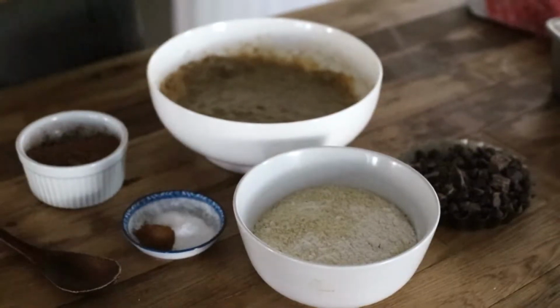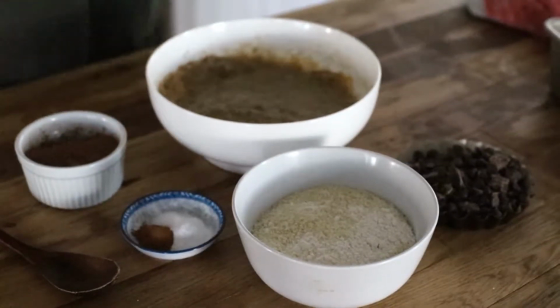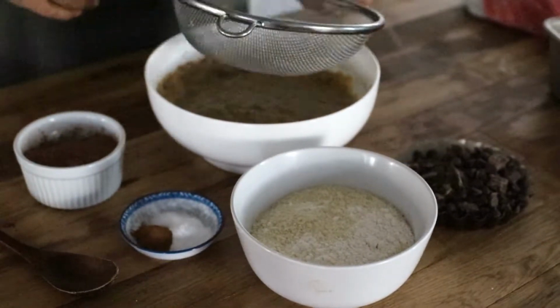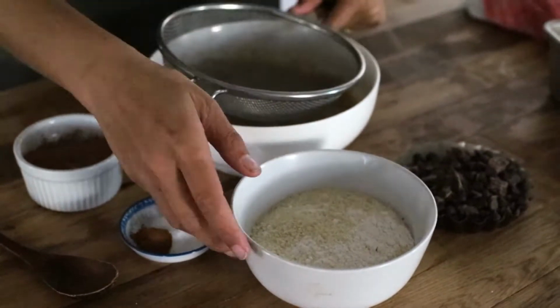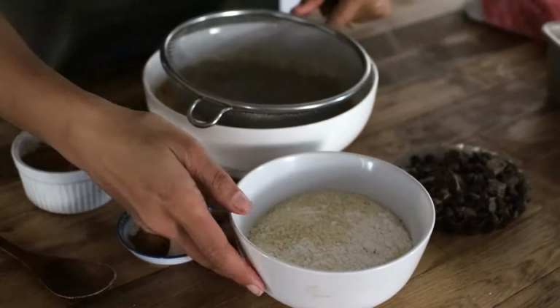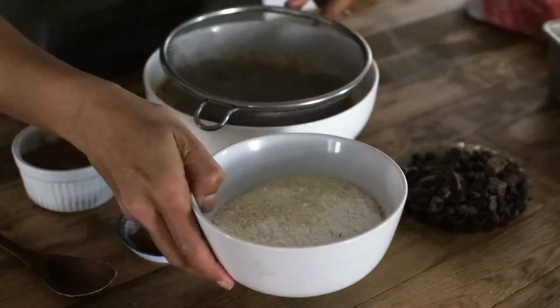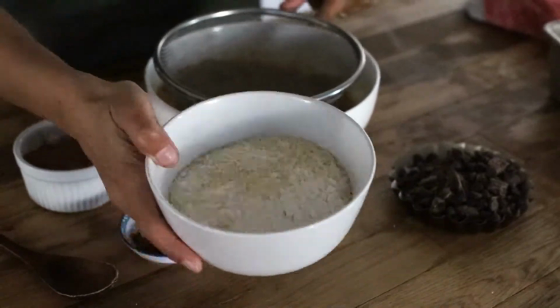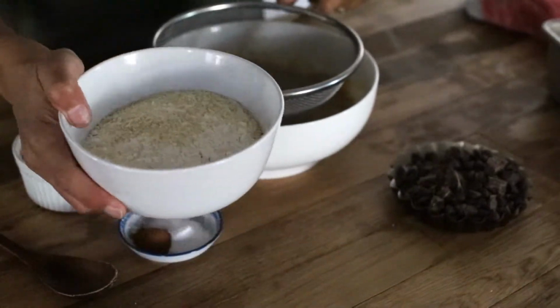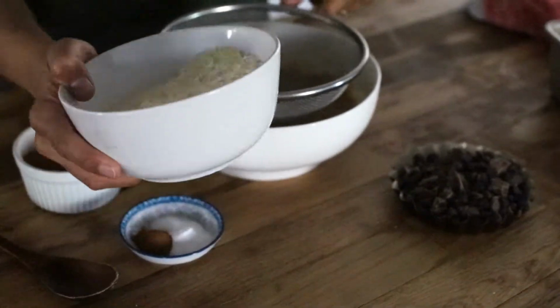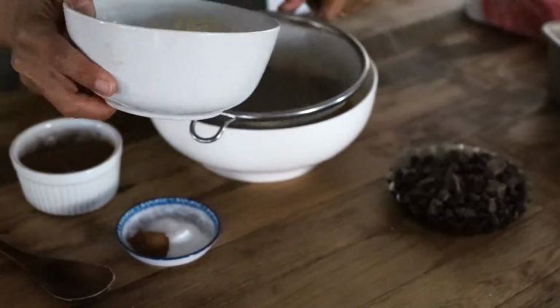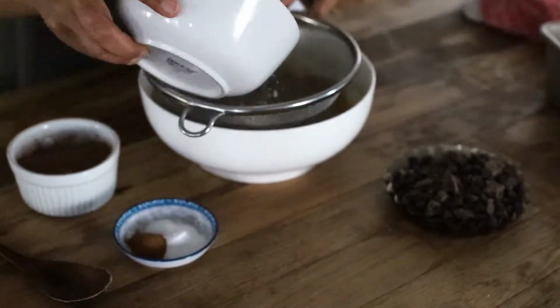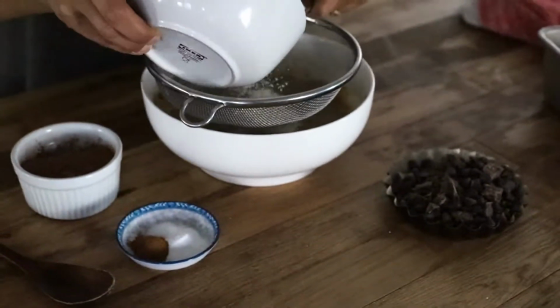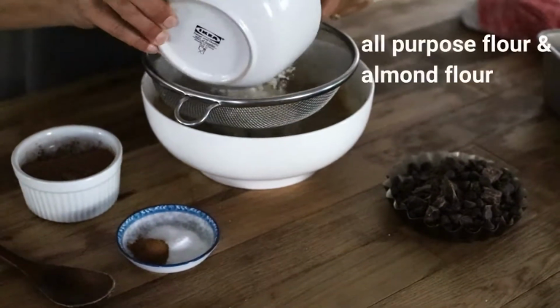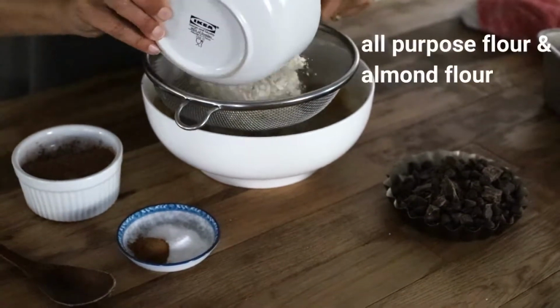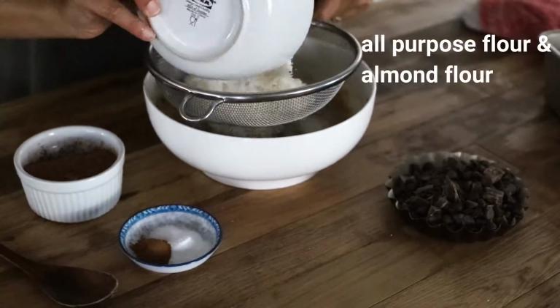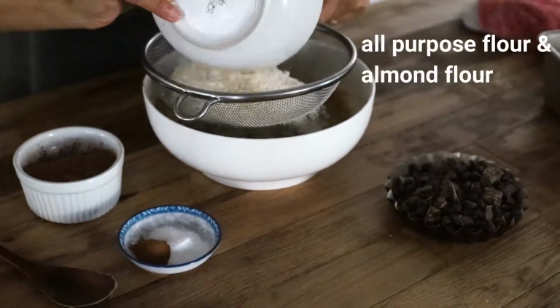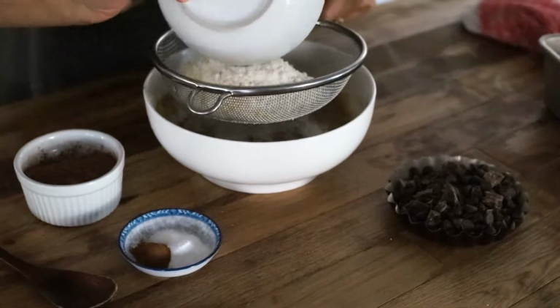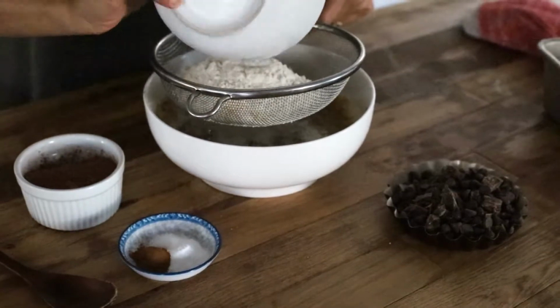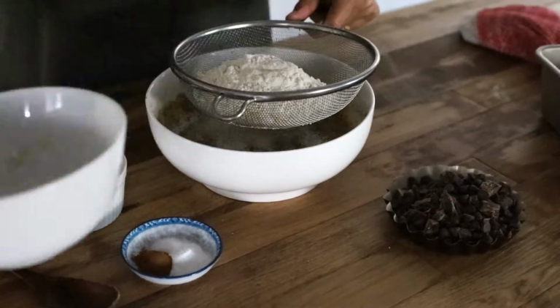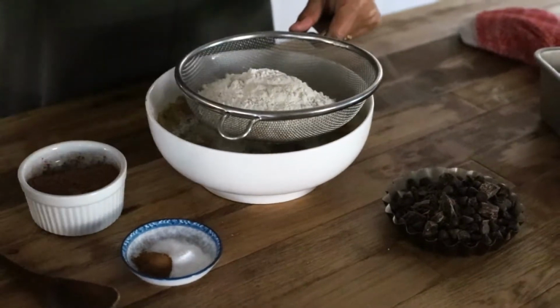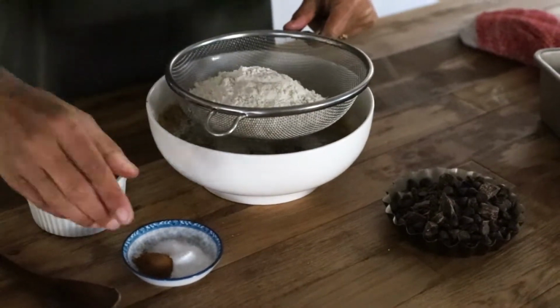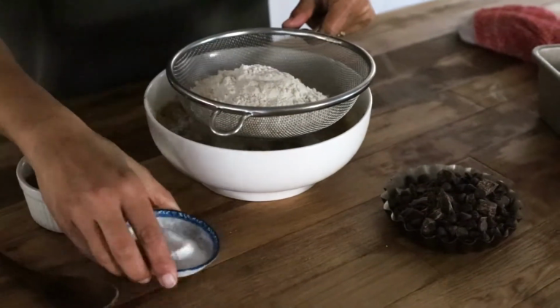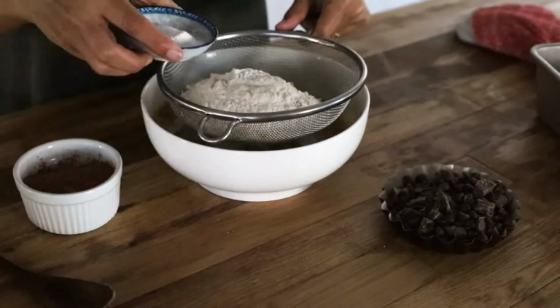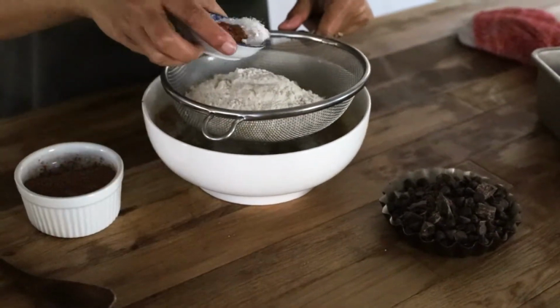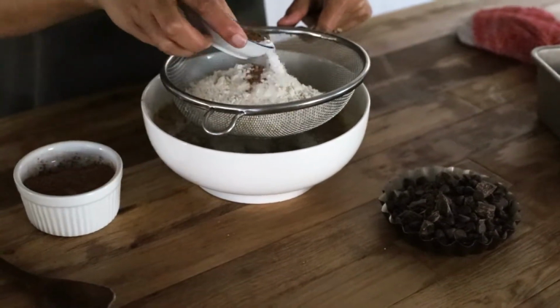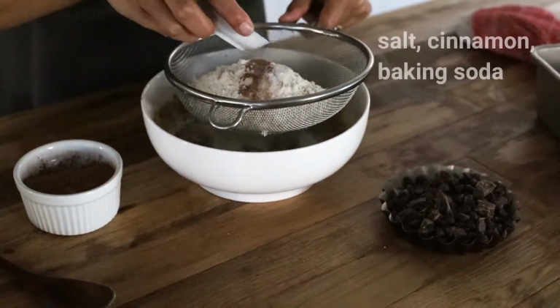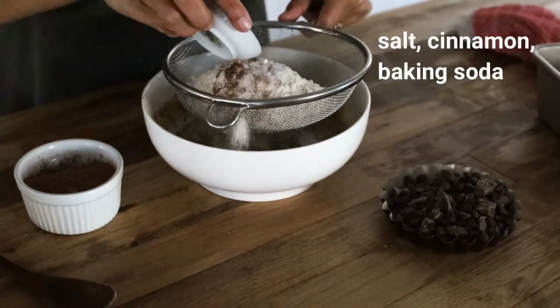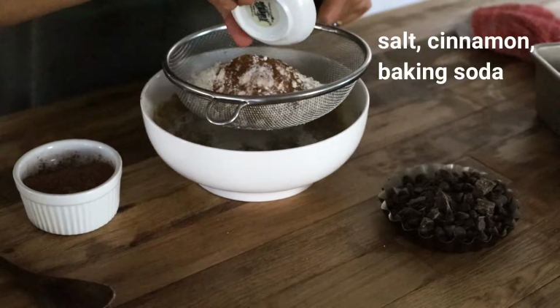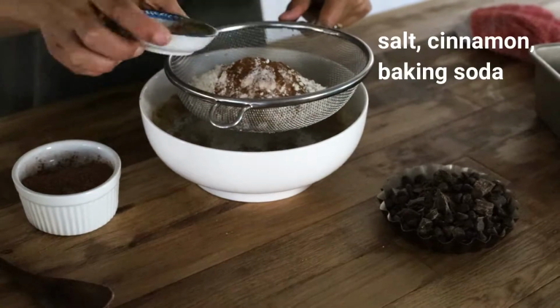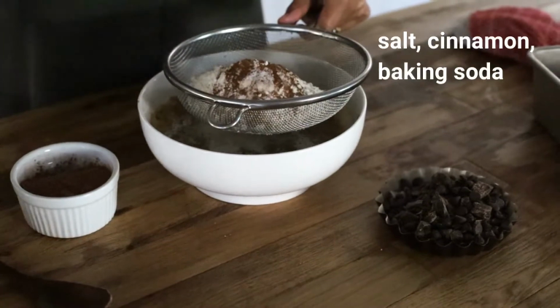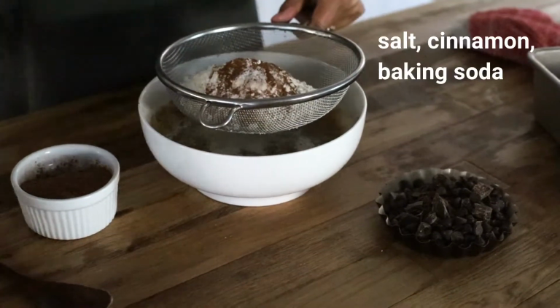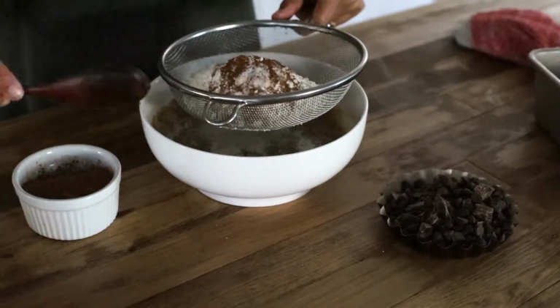Now we're going to start with our dry ingredients. Here I have a mix of all-purpose flour and almond flour. Then I have a mix of salt, a little cinnamon powder, and baking soda.